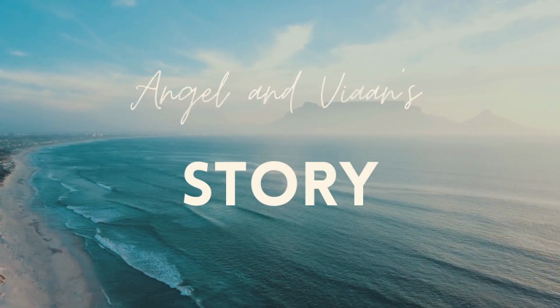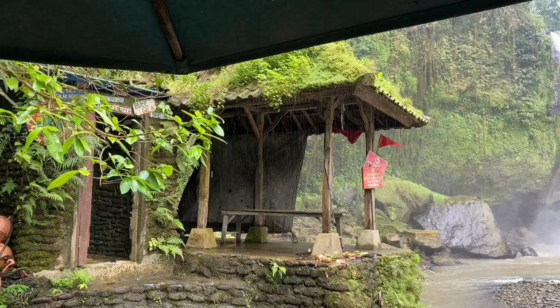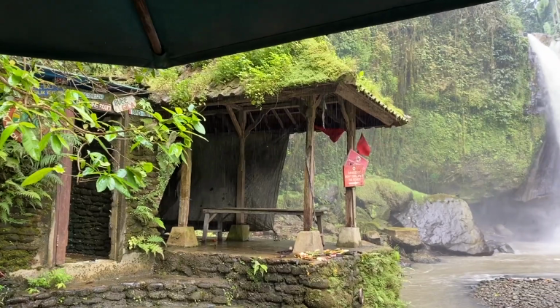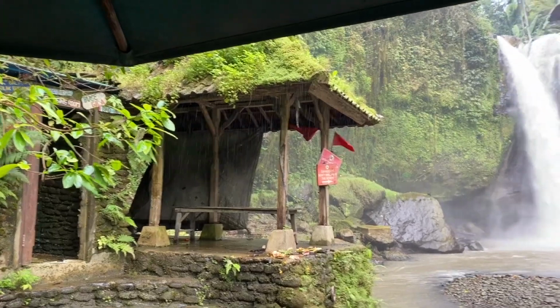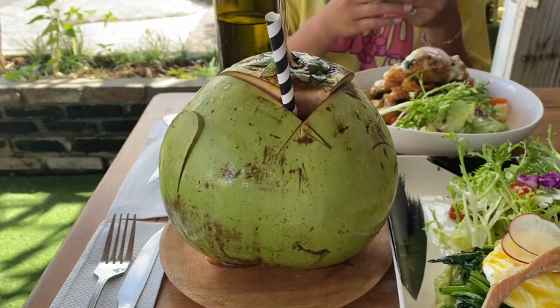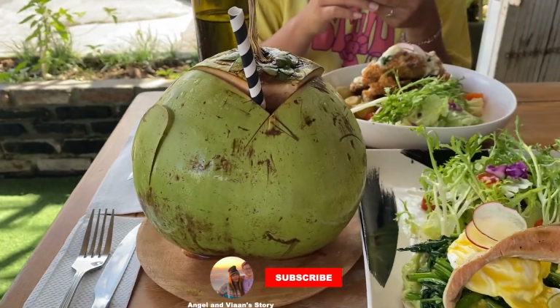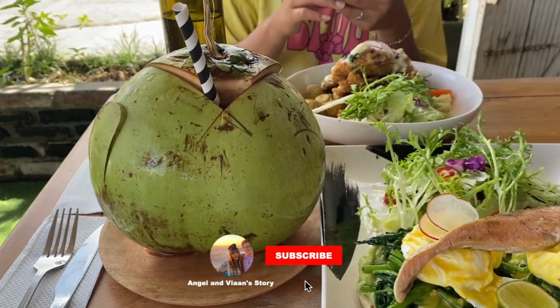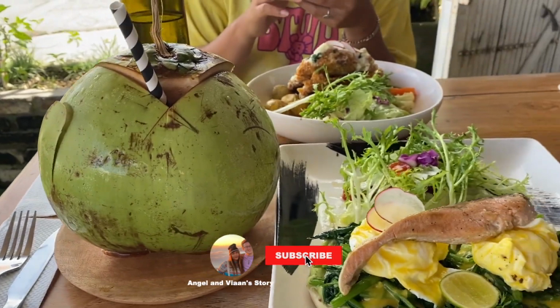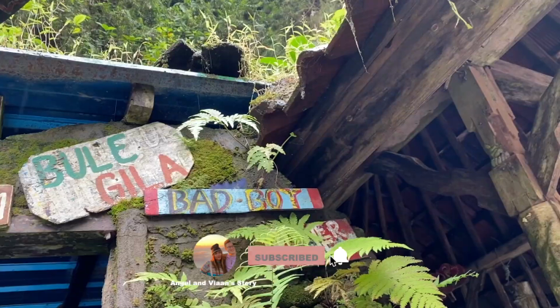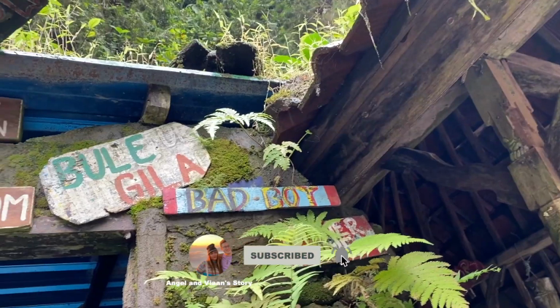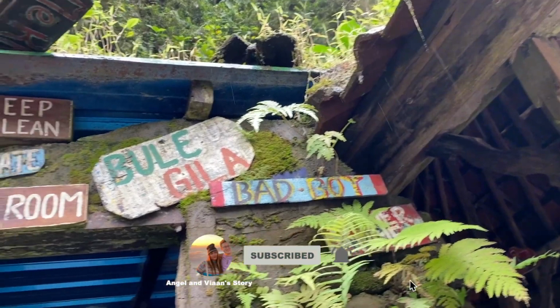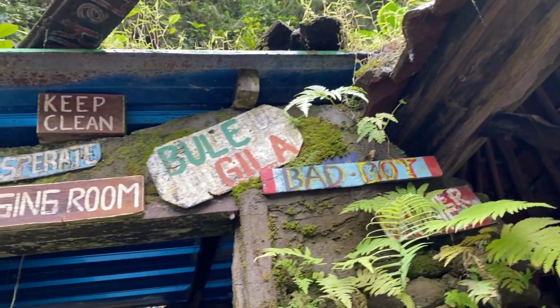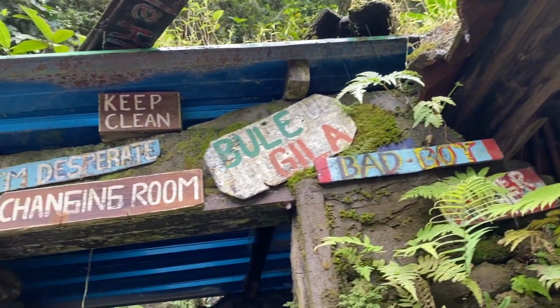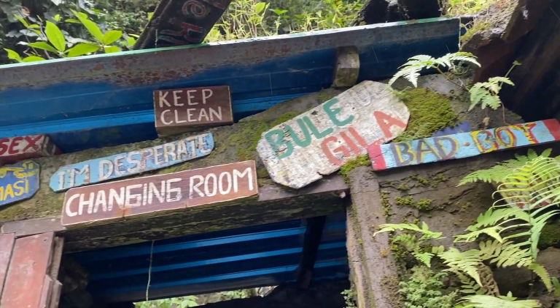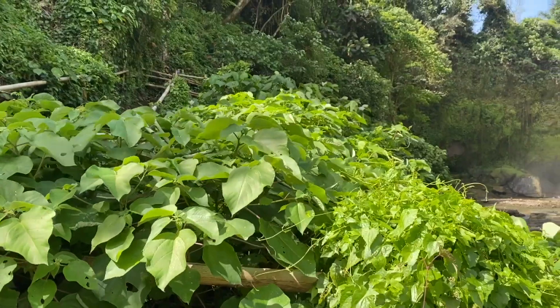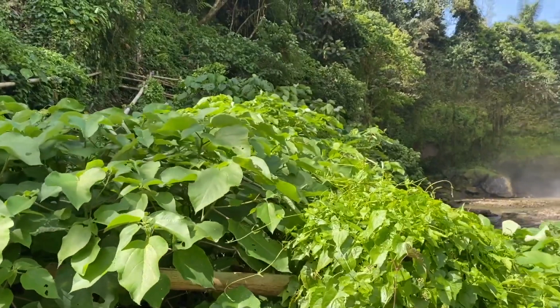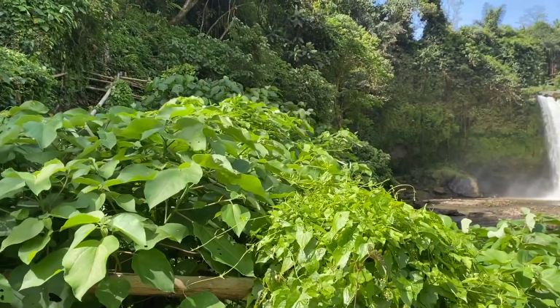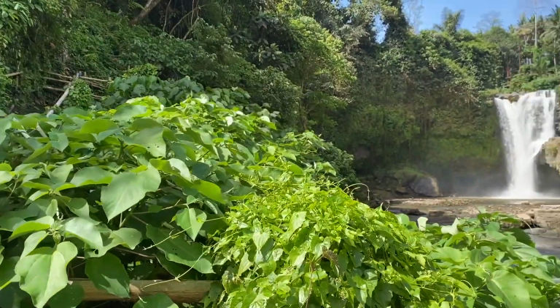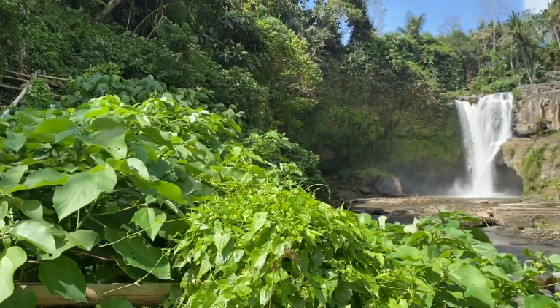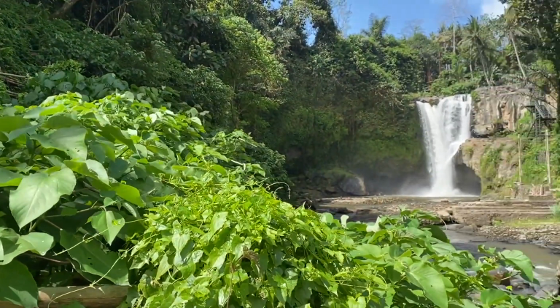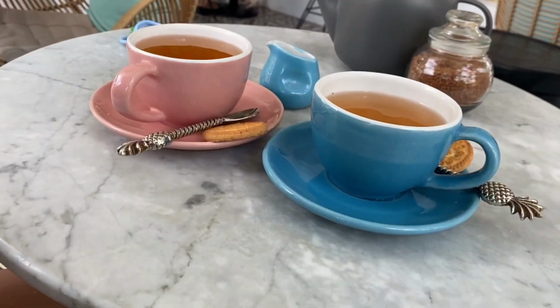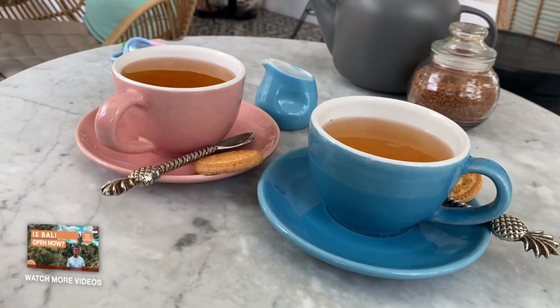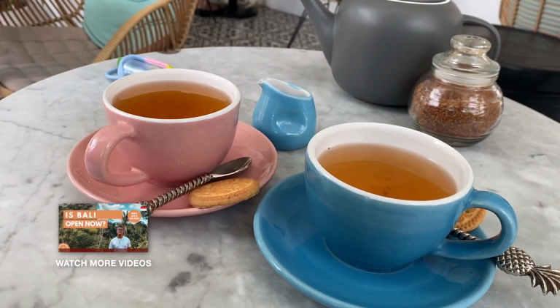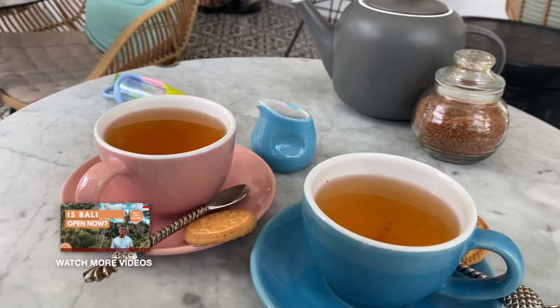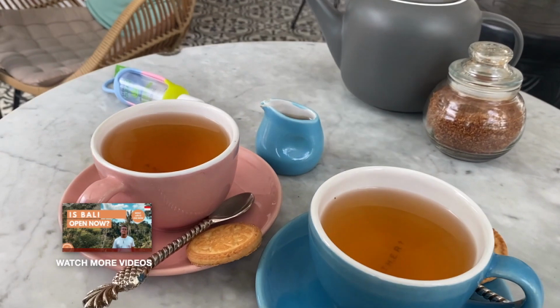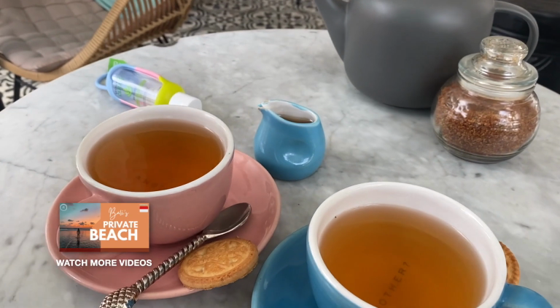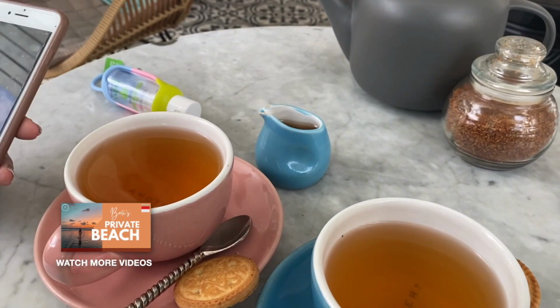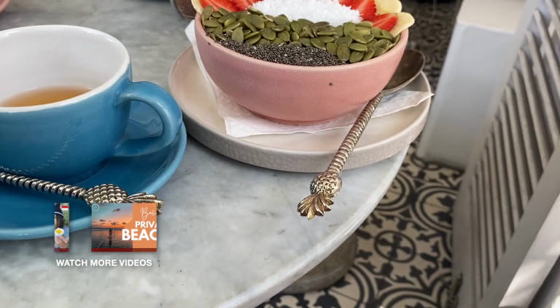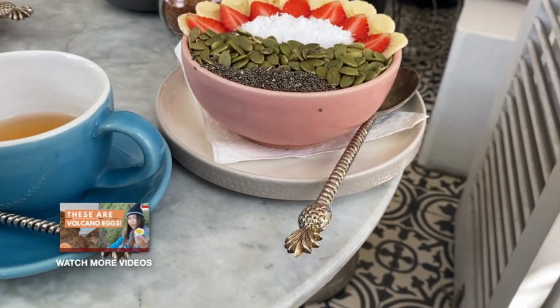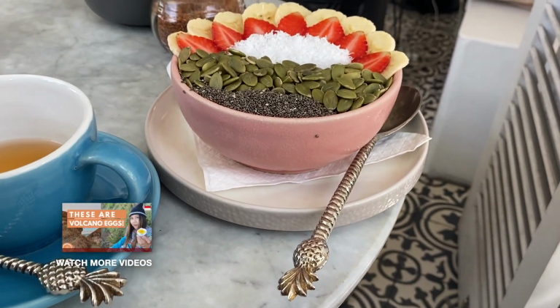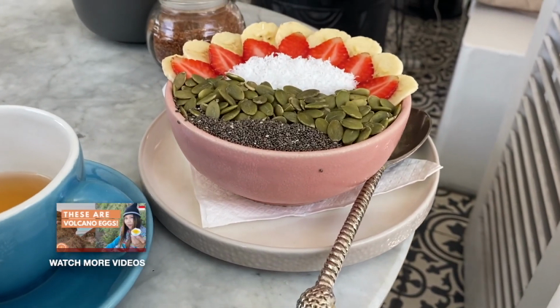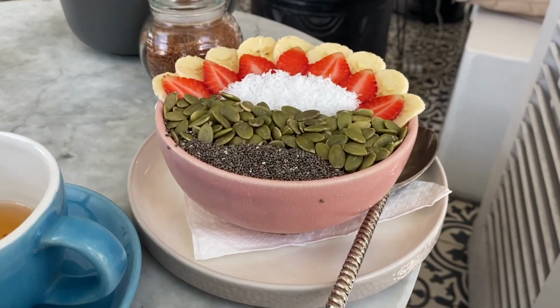Hey guys, welcome back! Today we will take you to an amazing waterfall, hidden beaches, and a few surprises along the way. We first started our day off with some tea and a smoothie bowl, then we drove out for the day.